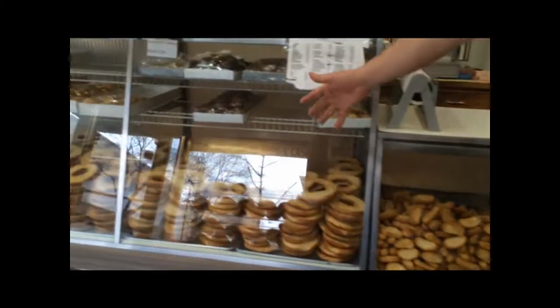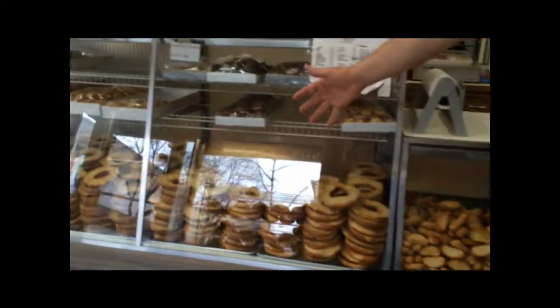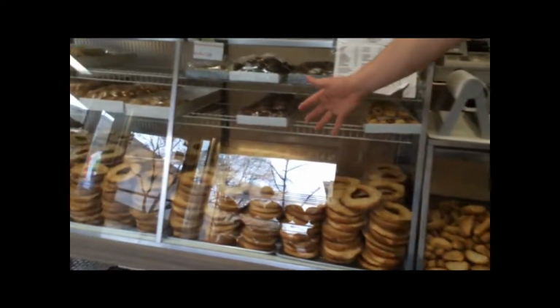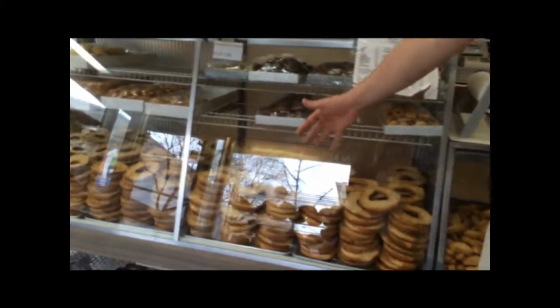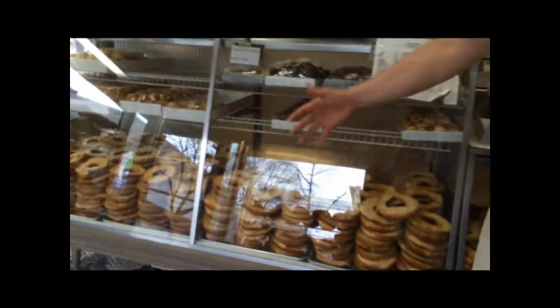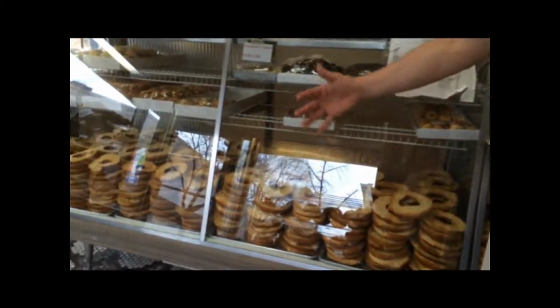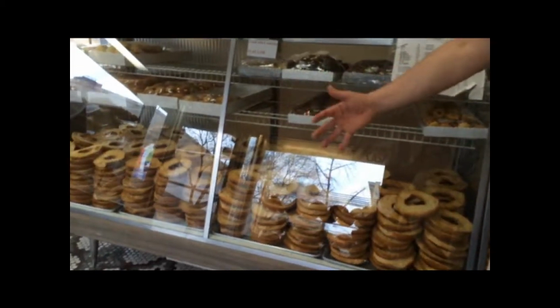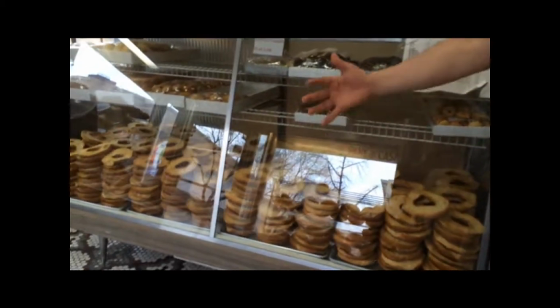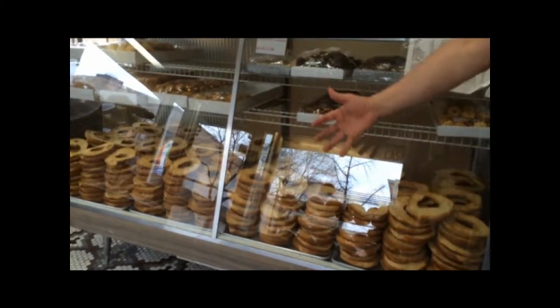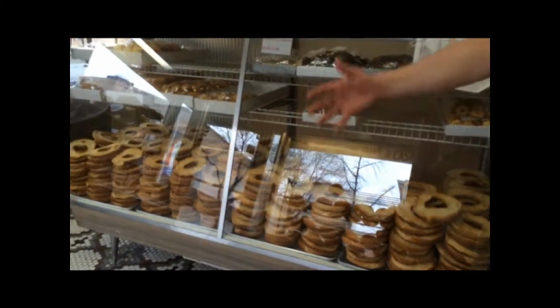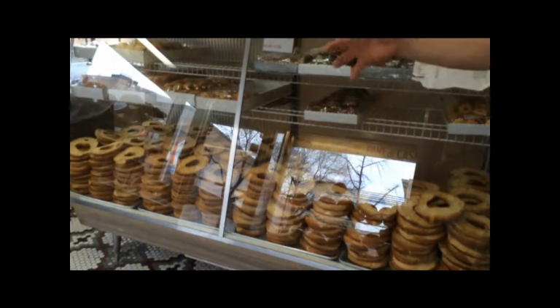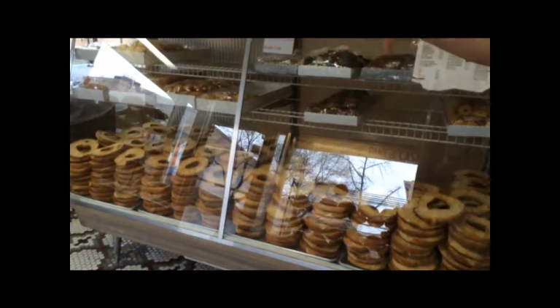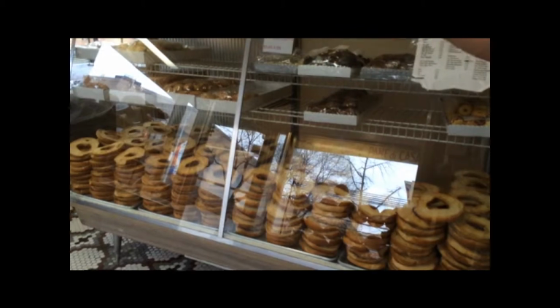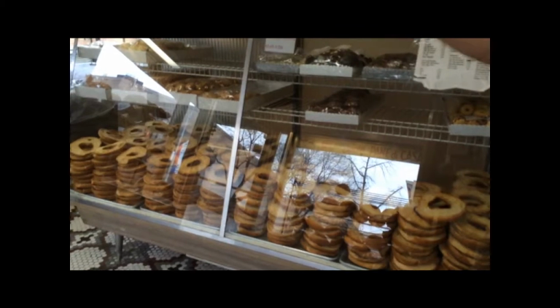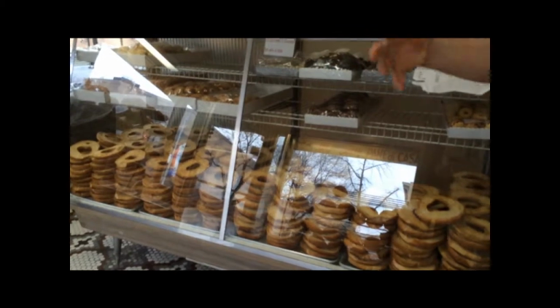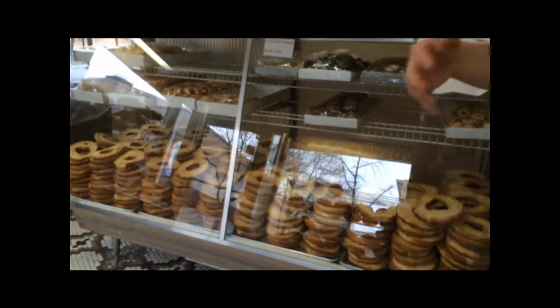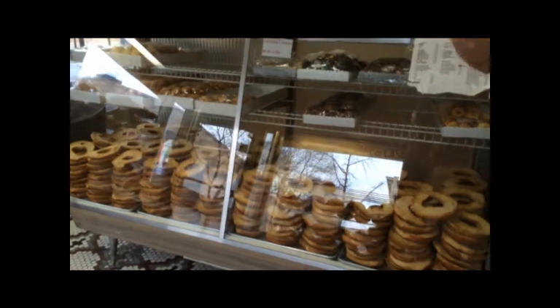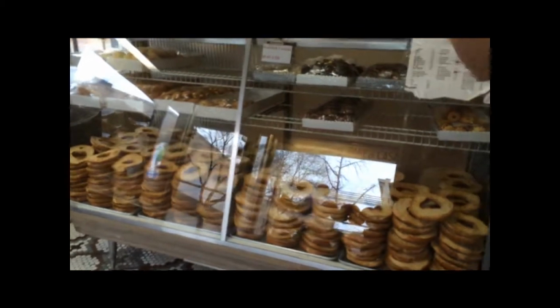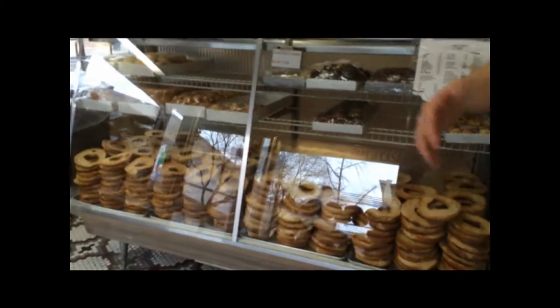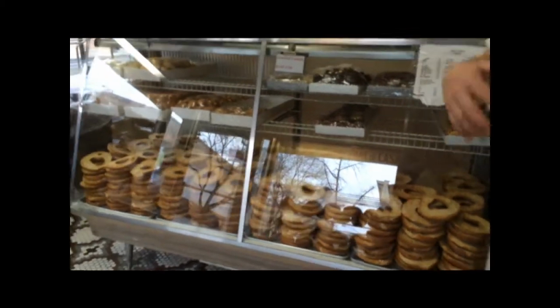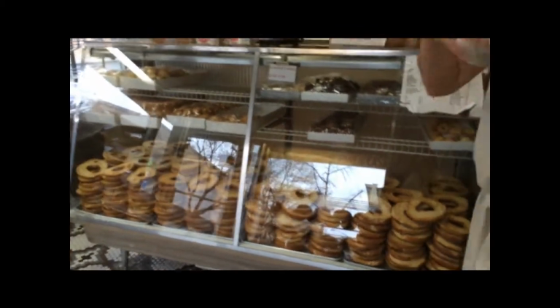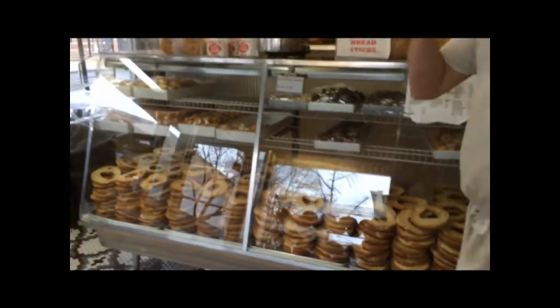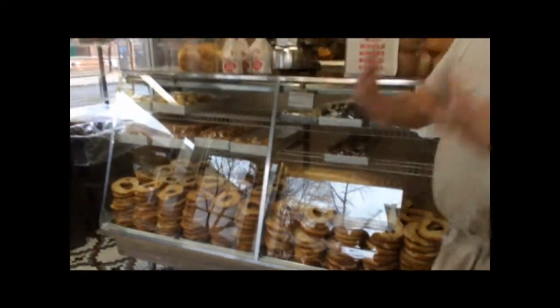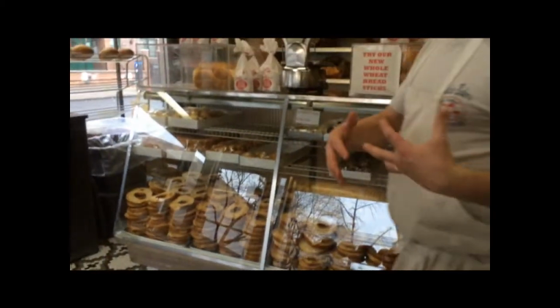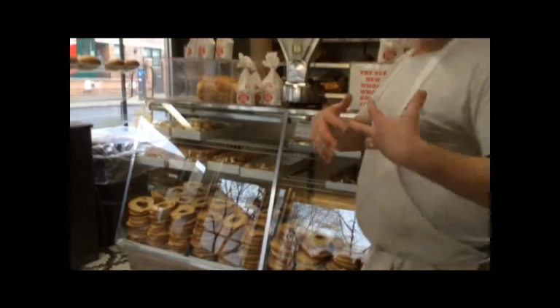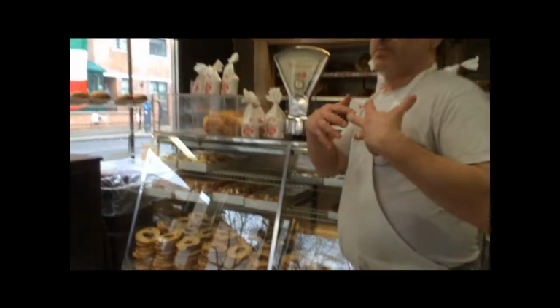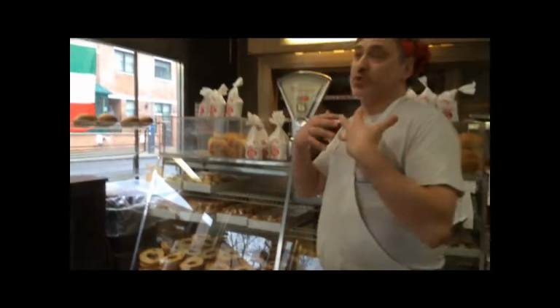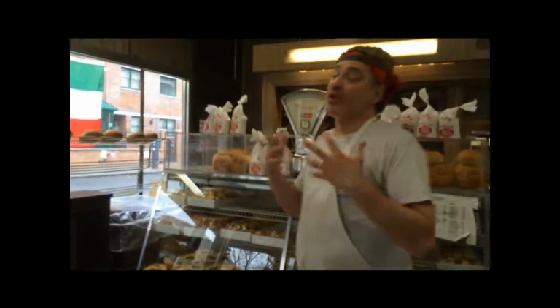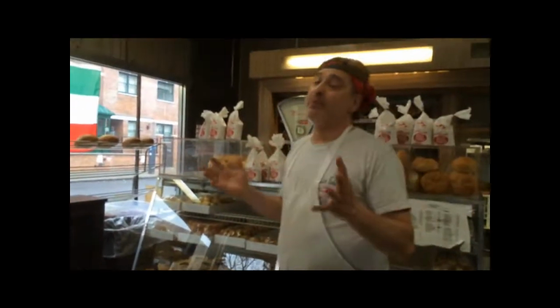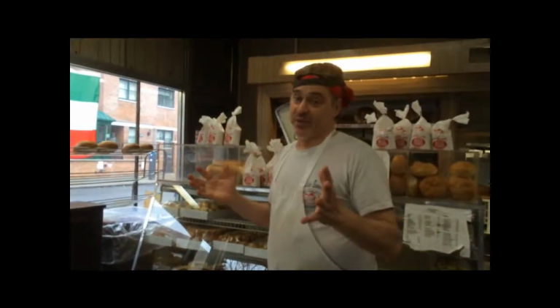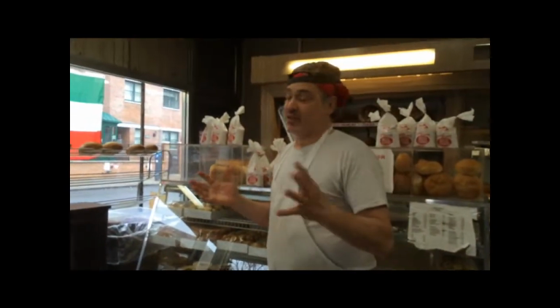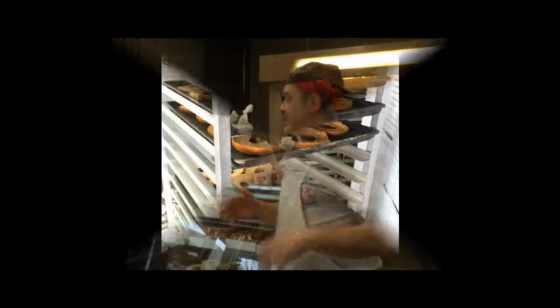These are called canettes. They're very traditional Italian biscuits. People use them in soups, people use them for prosciutto, people use them for a number of different things.